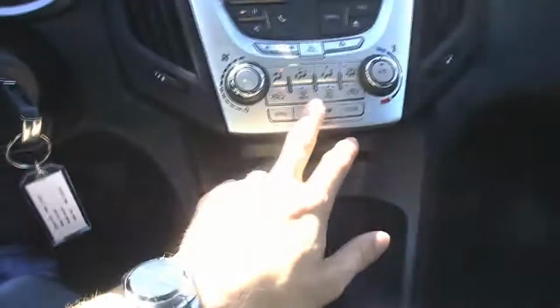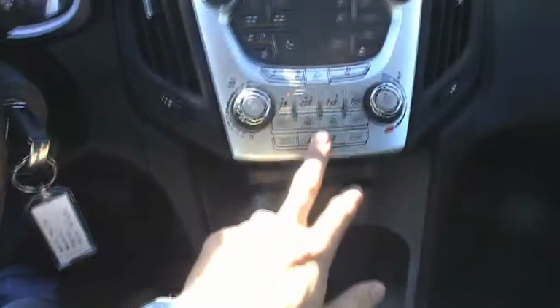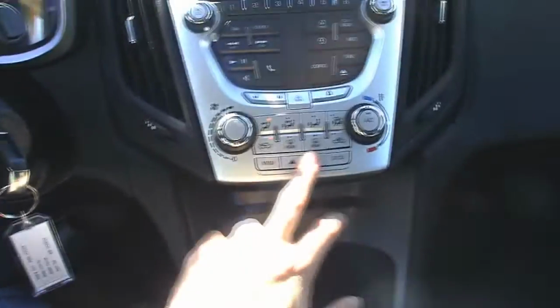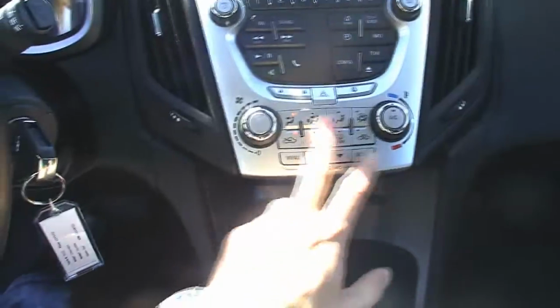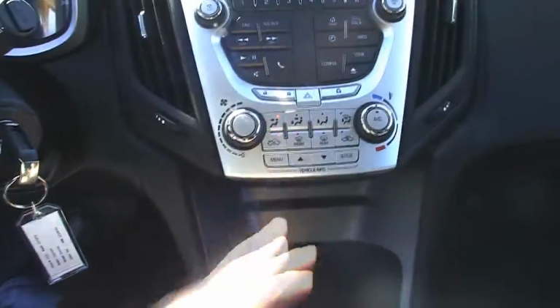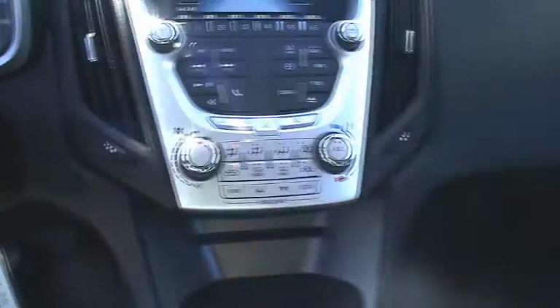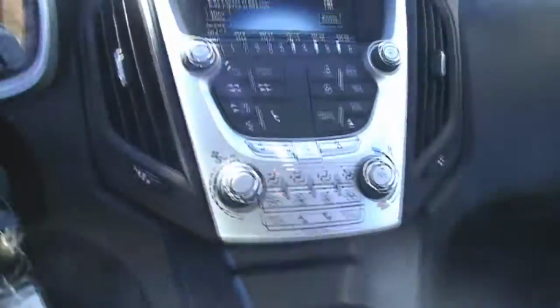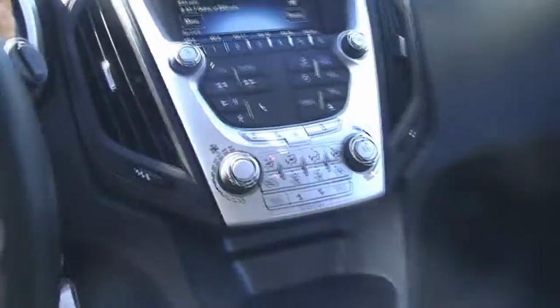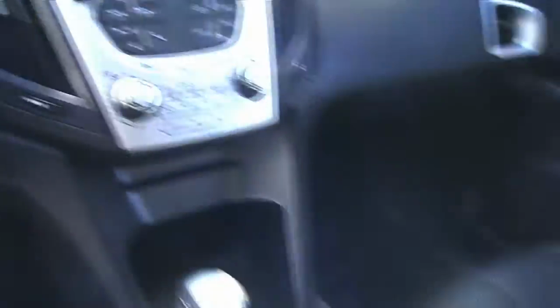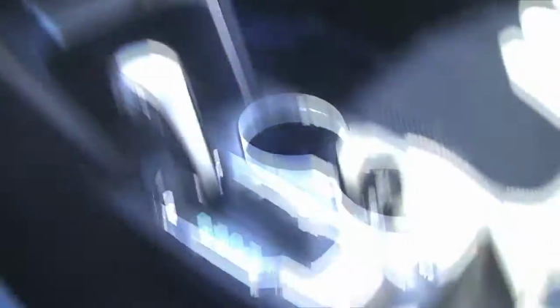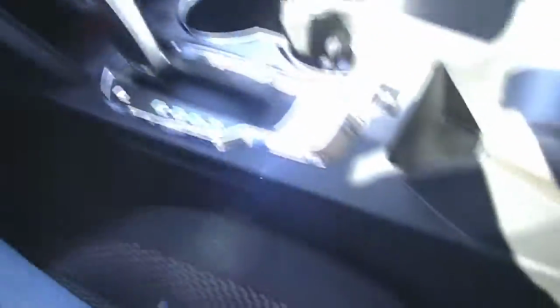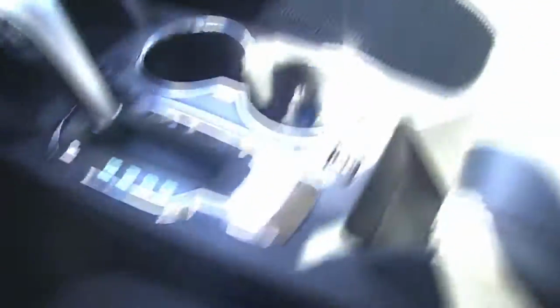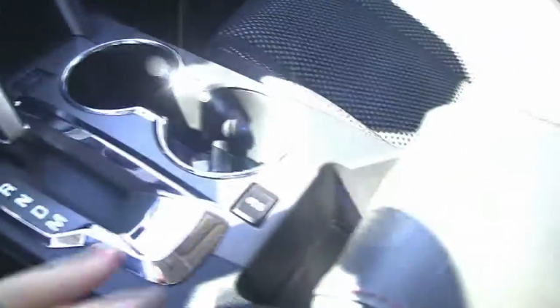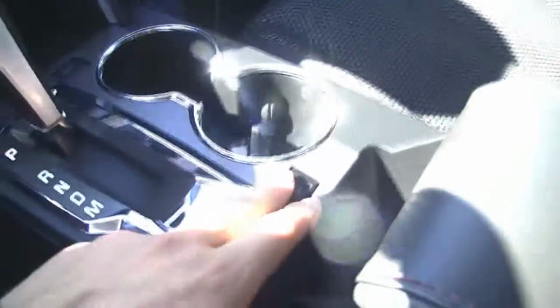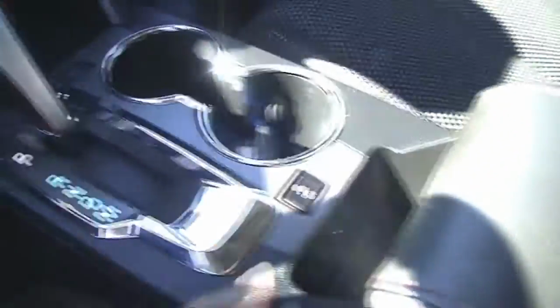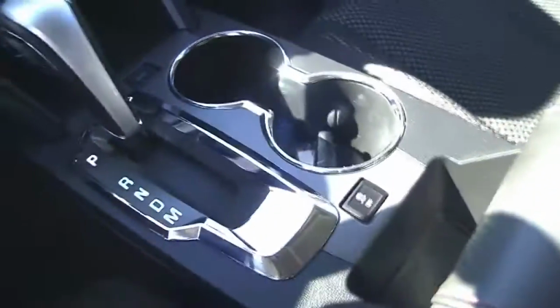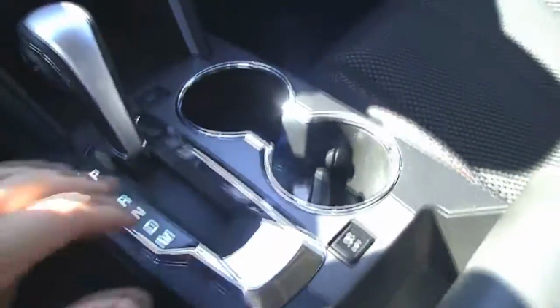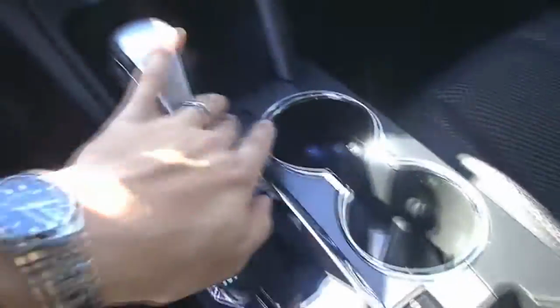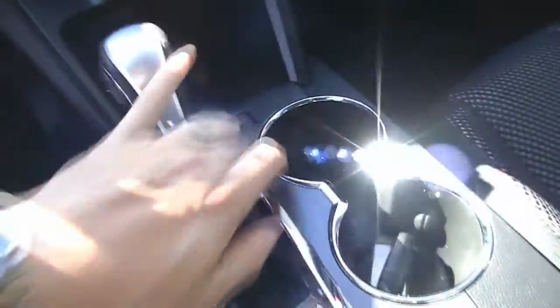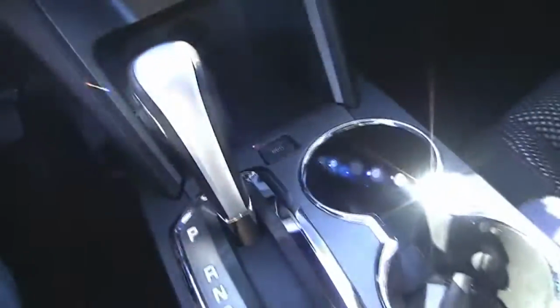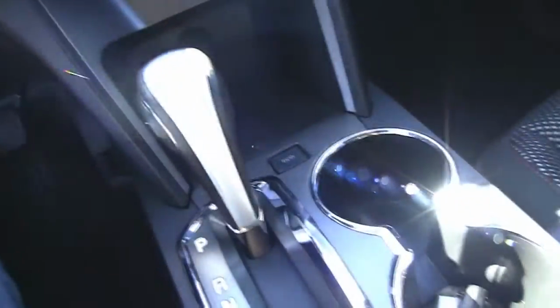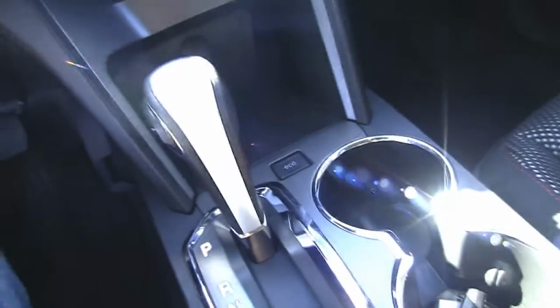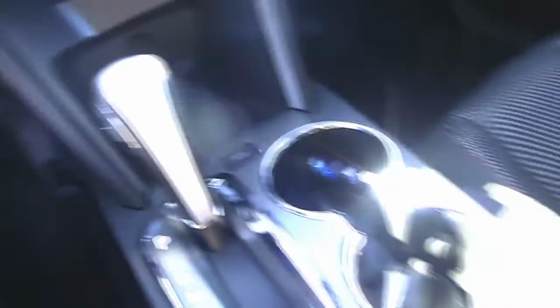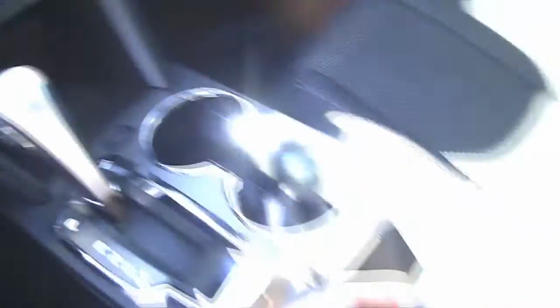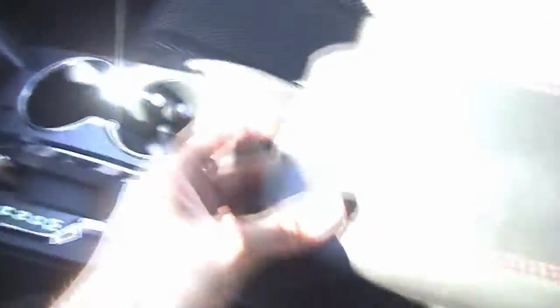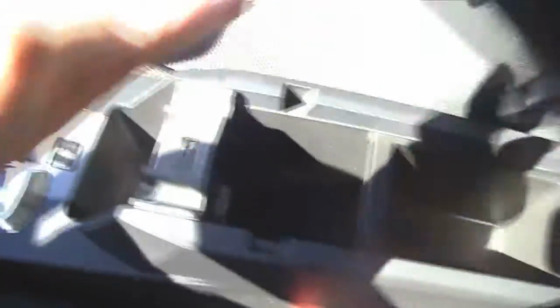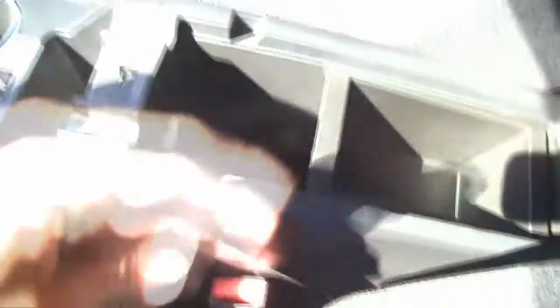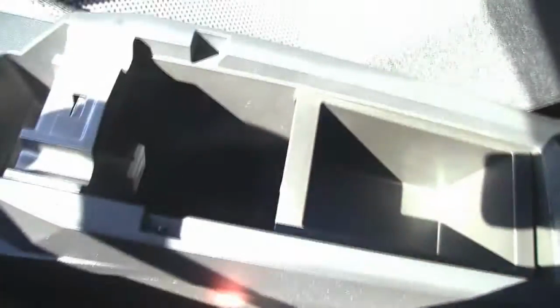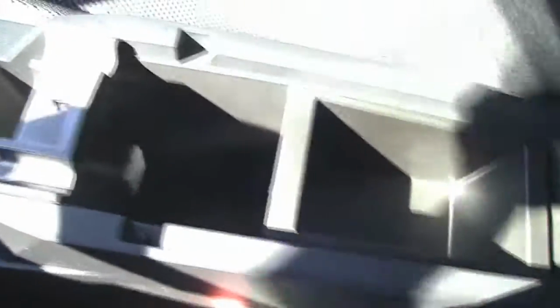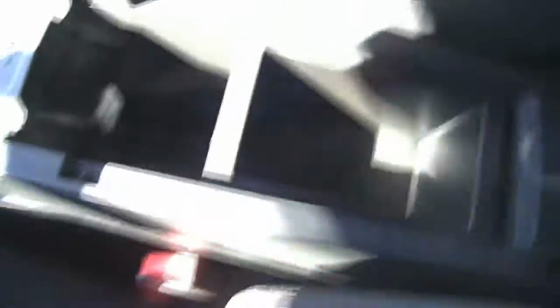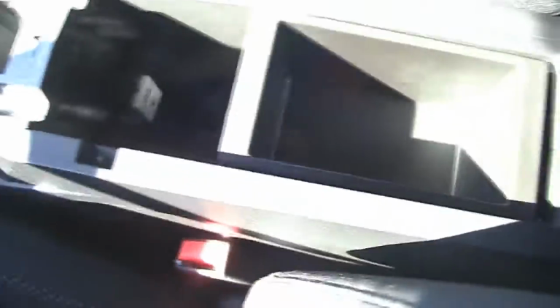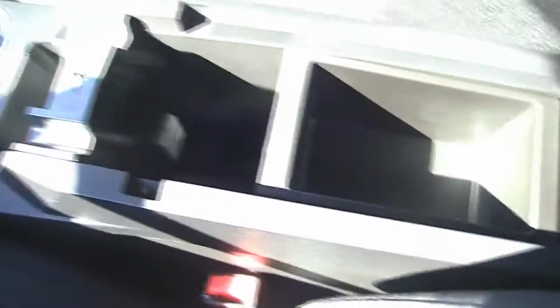Climate controls. Traction control here. And there's the economy button. That's our console.